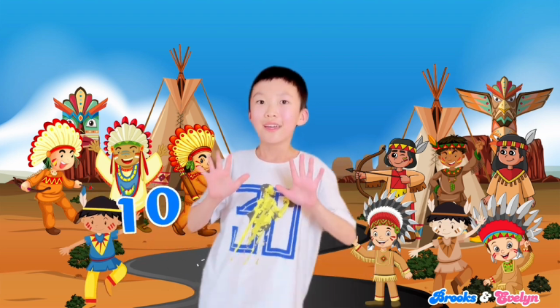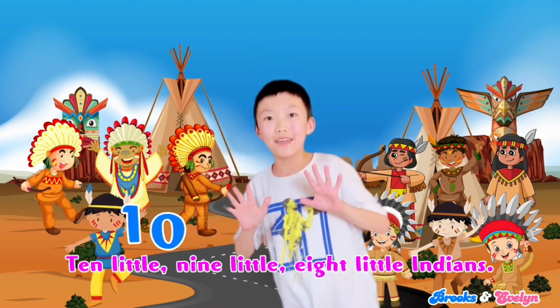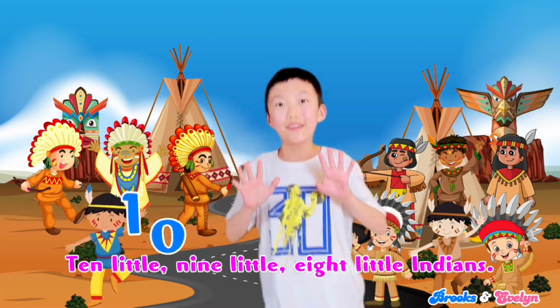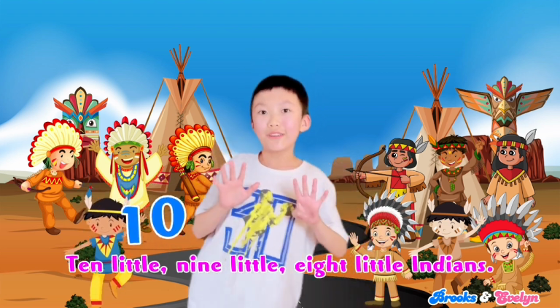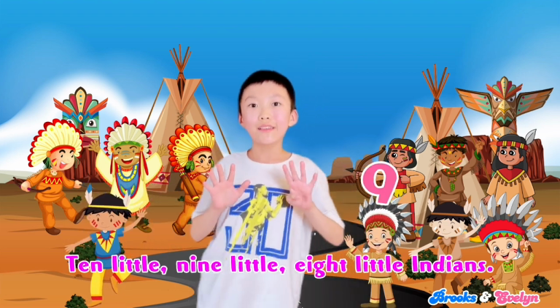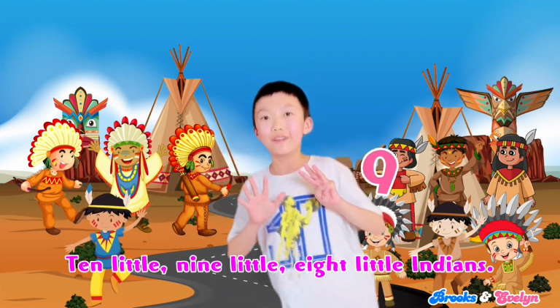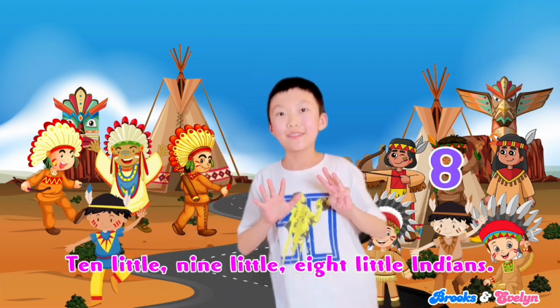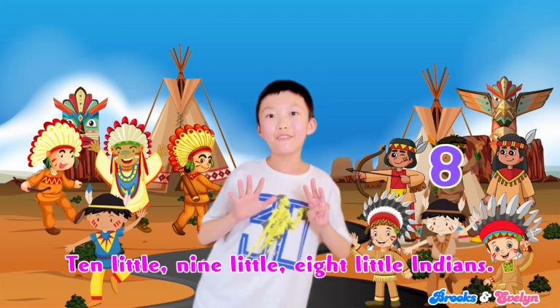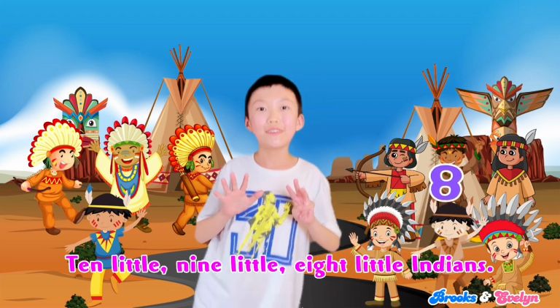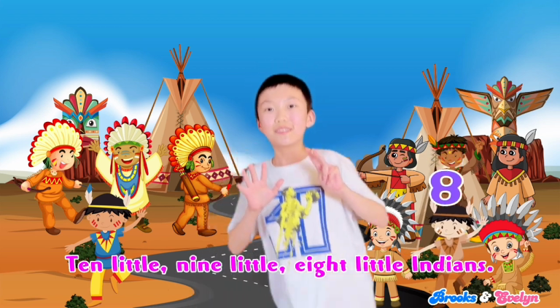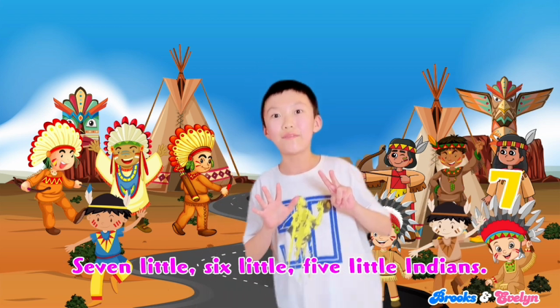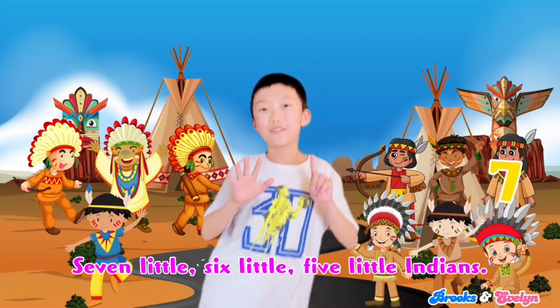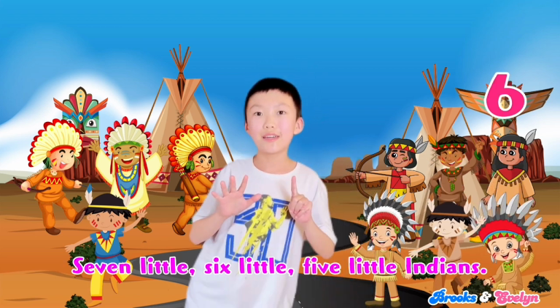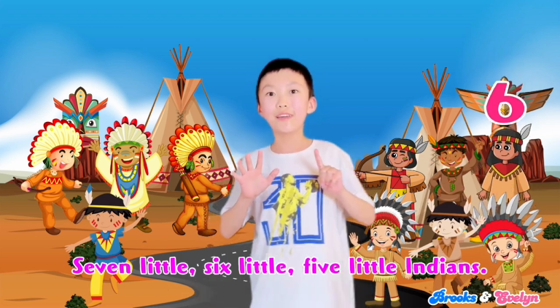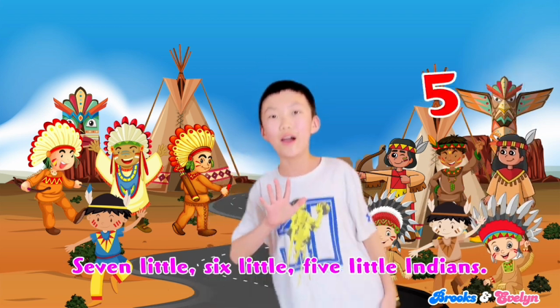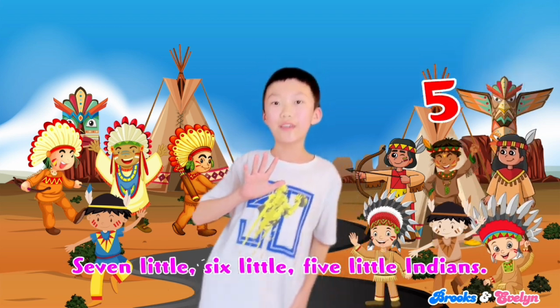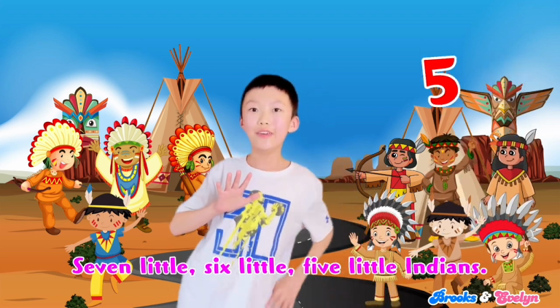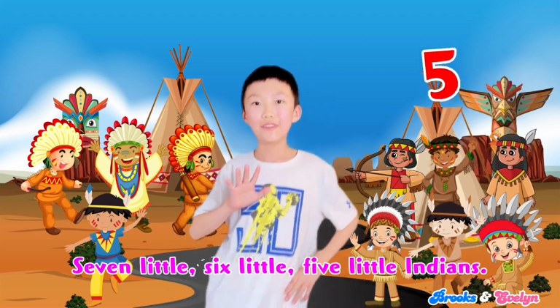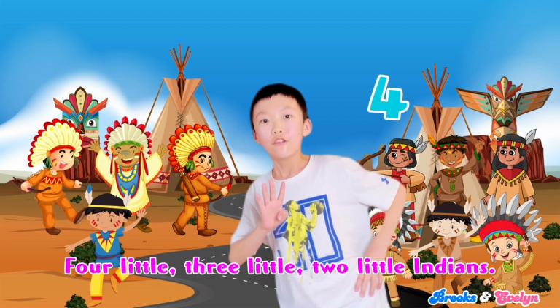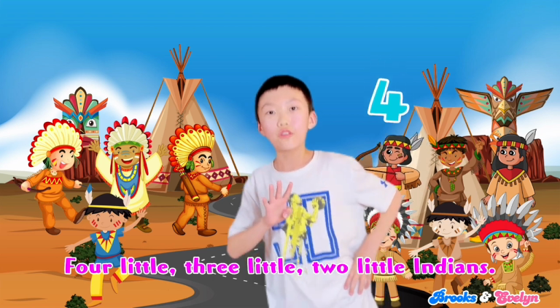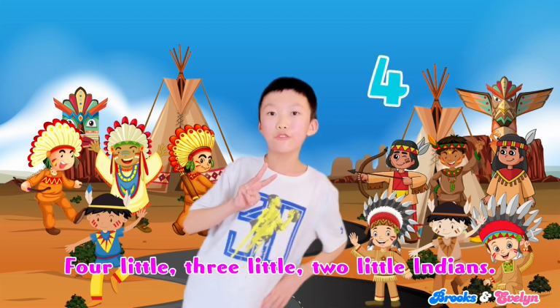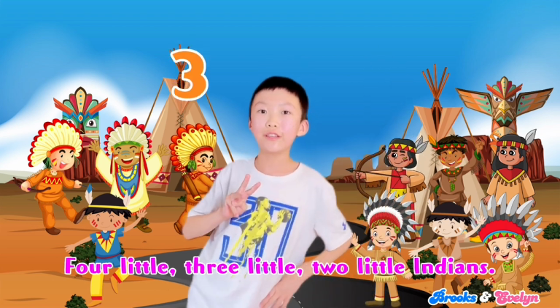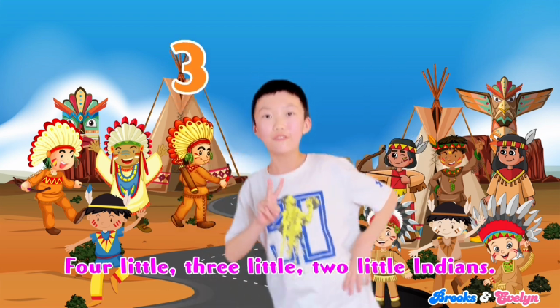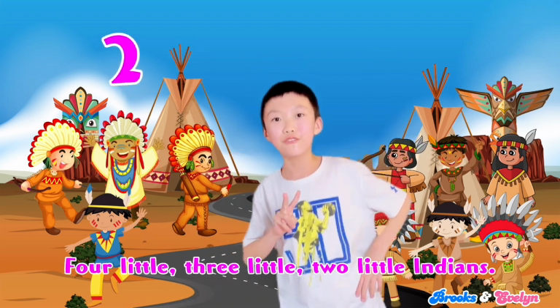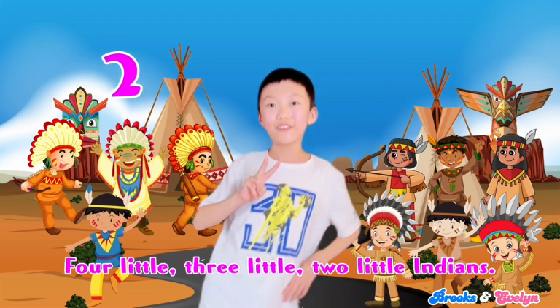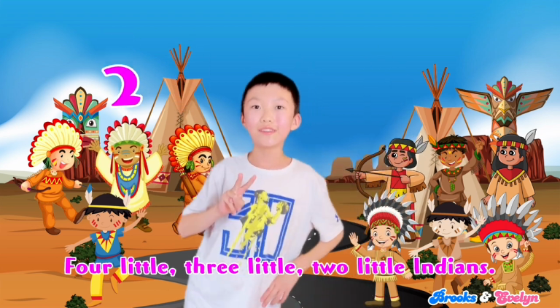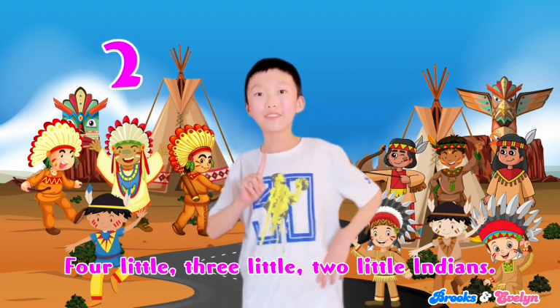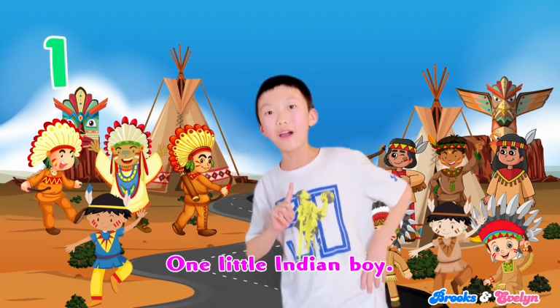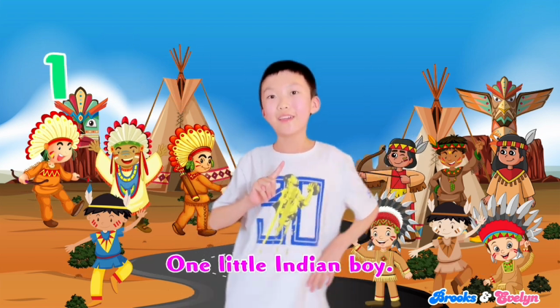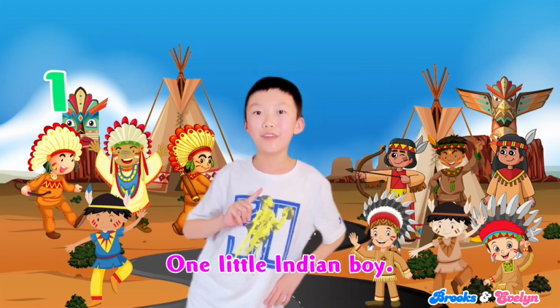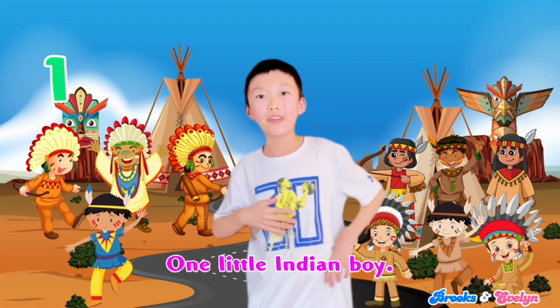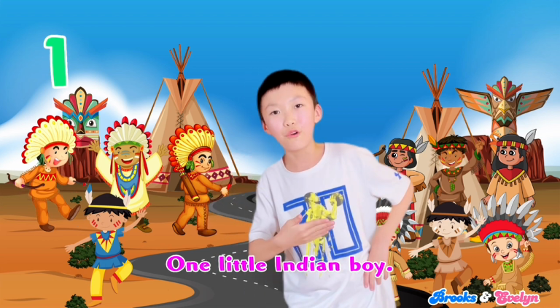Ten little, nine little, eight little Indians, seven little, six little, five little Indians, four little, three little, two little Indians, one little Indian boy.